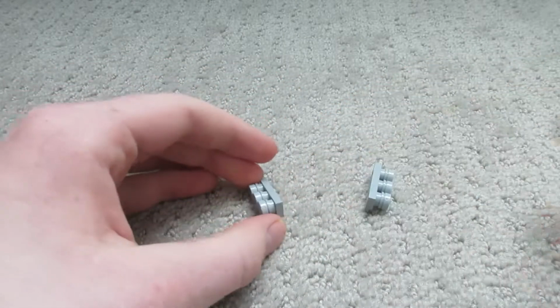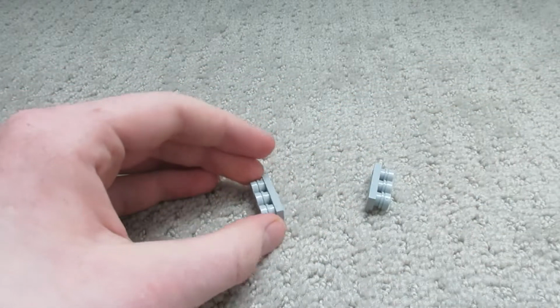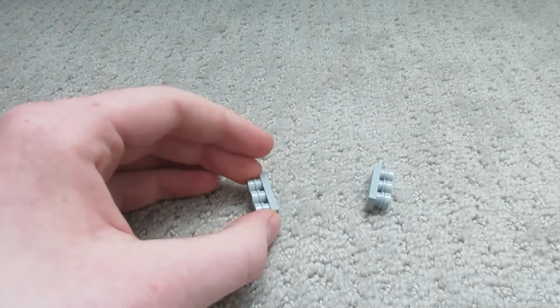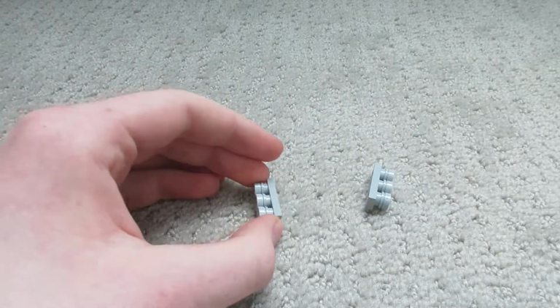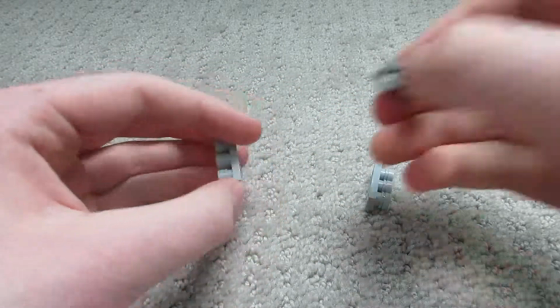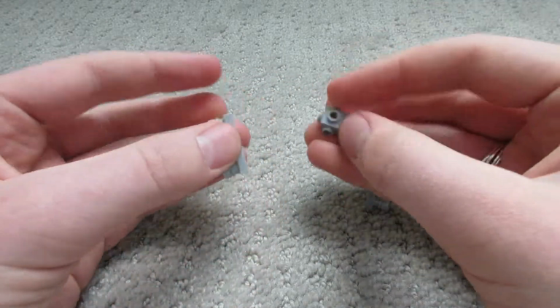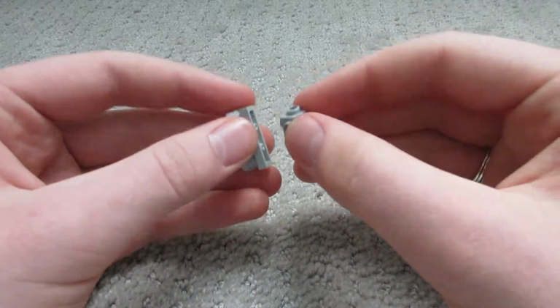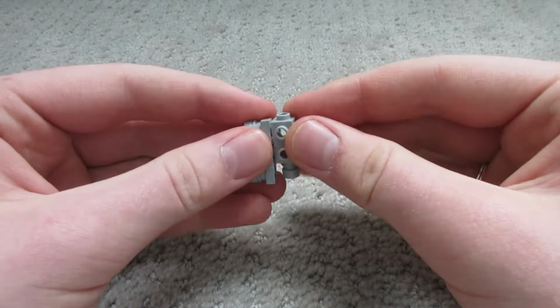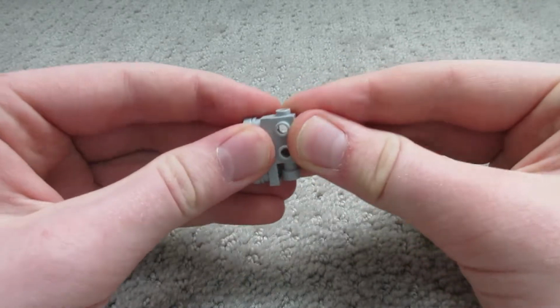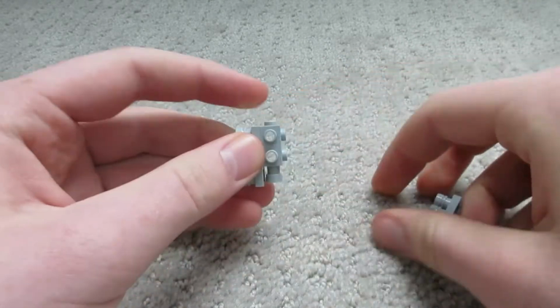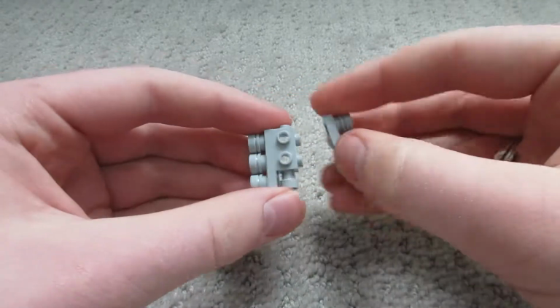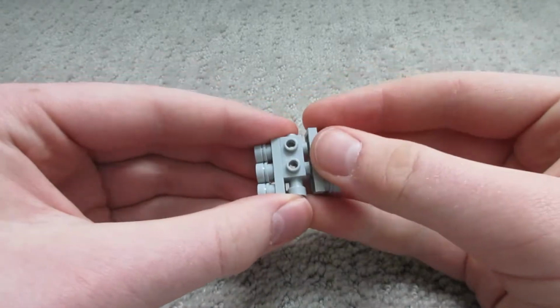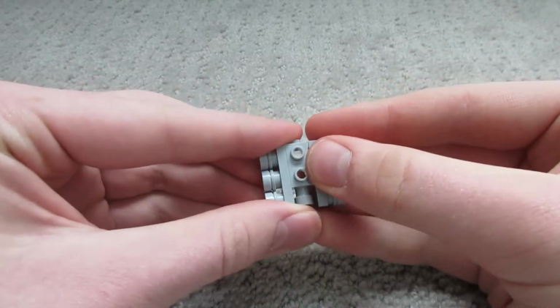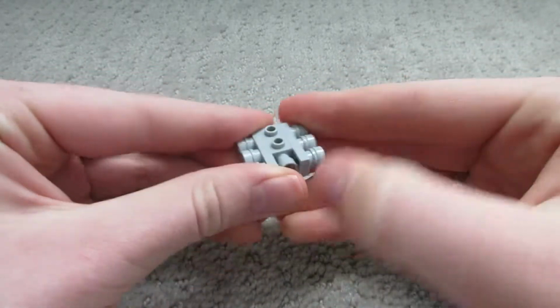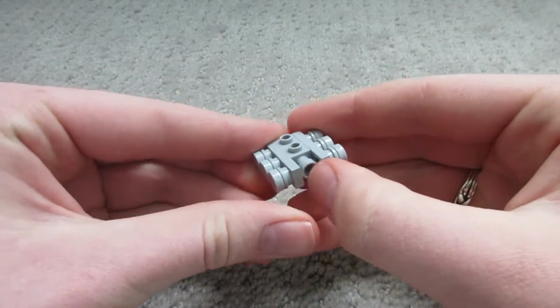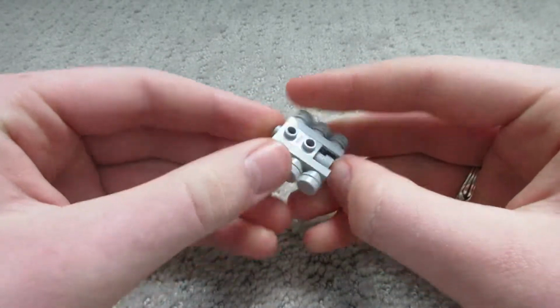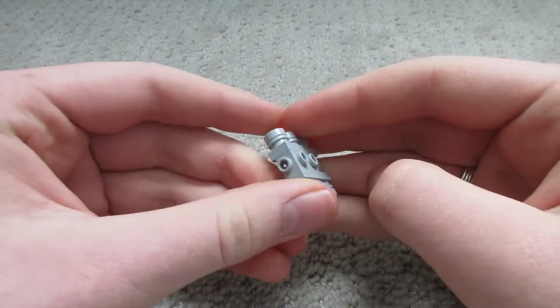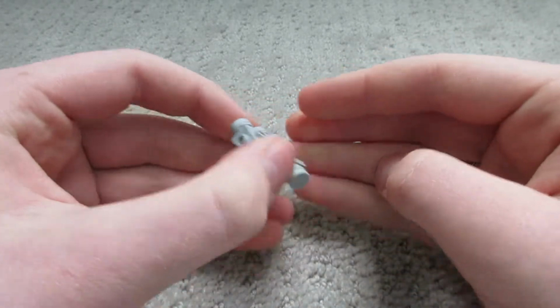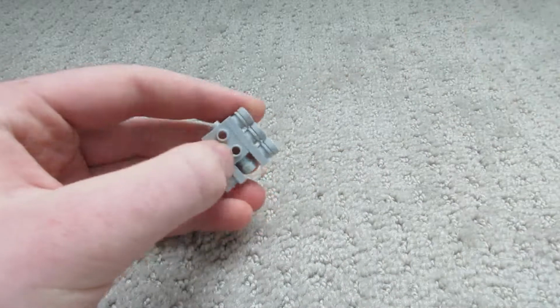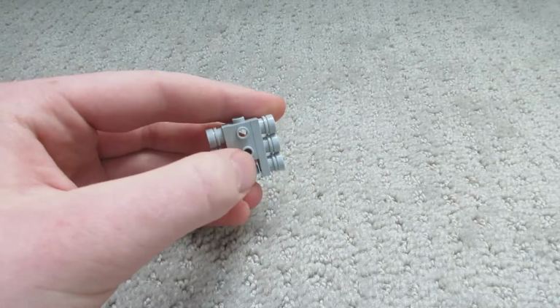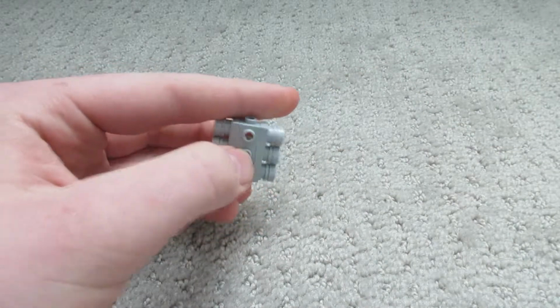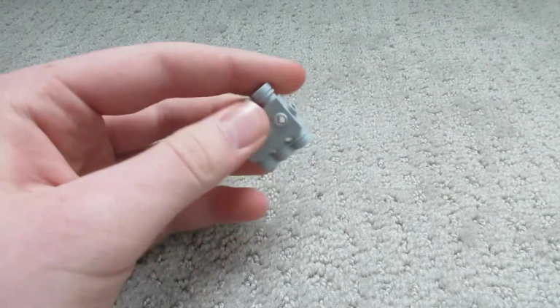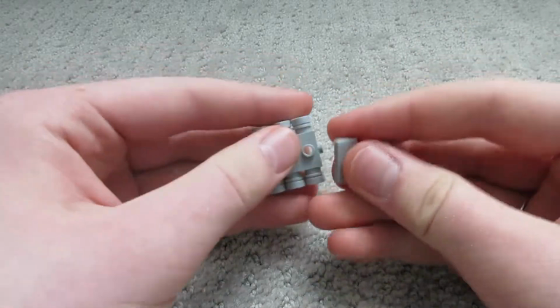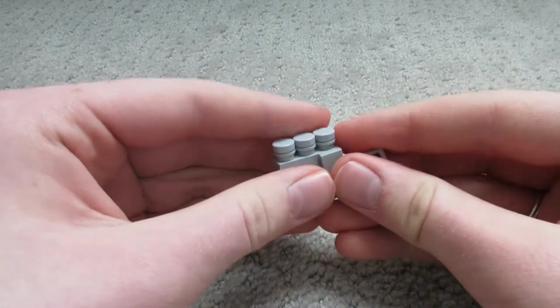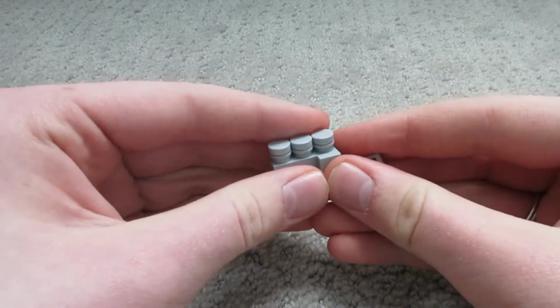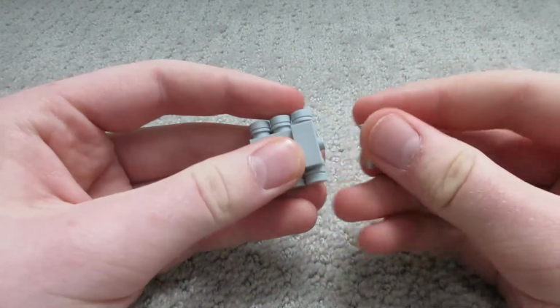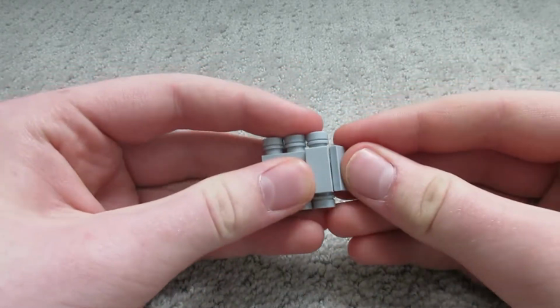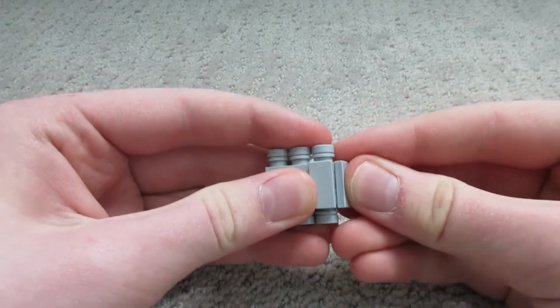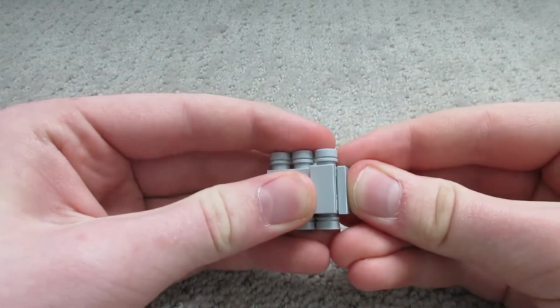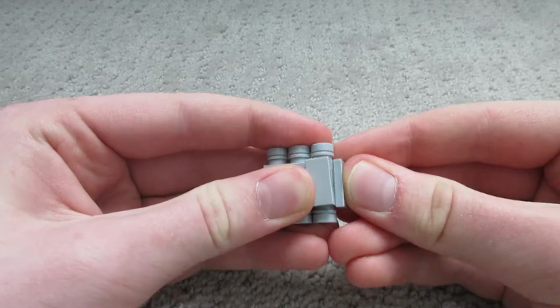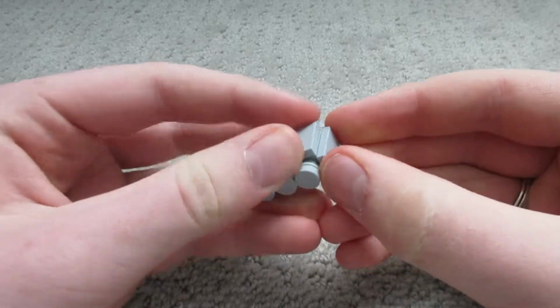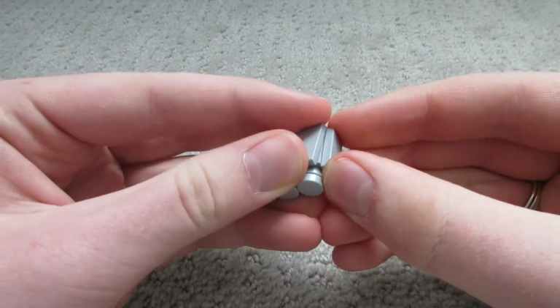Then take the little camera brick piece and put it straight in the middle with its hole on one side and its stud on the other. Then take the two one-by-two tiles and put them on the front with the stud so they look like that.